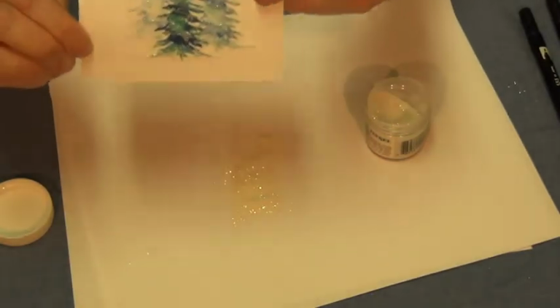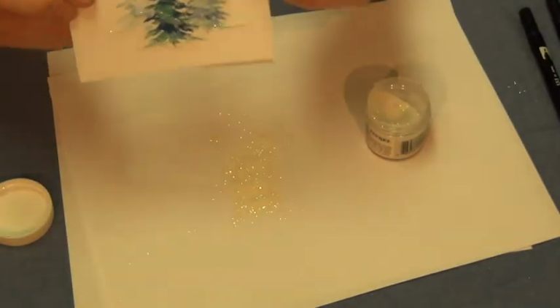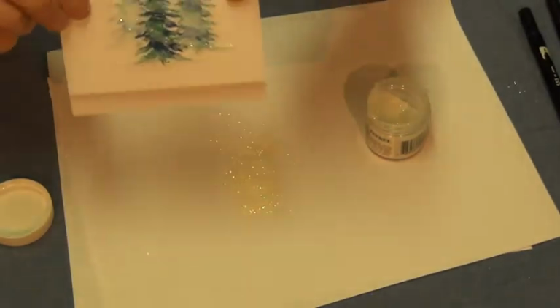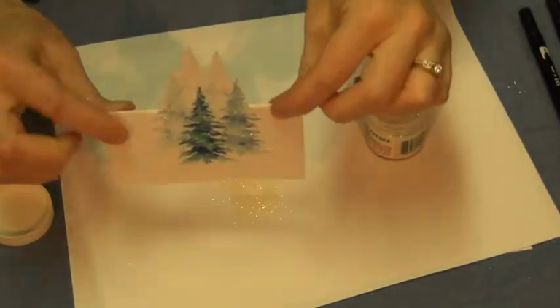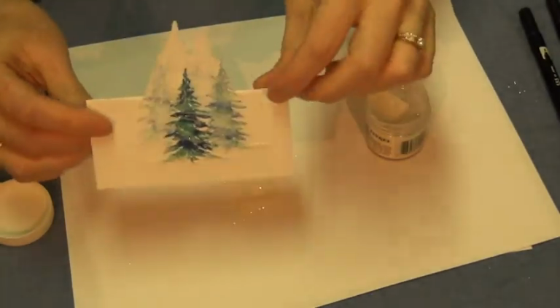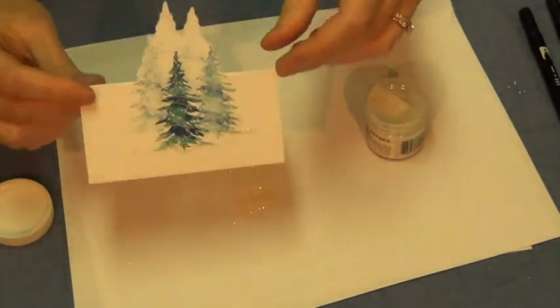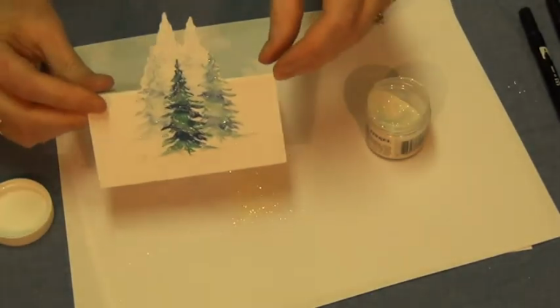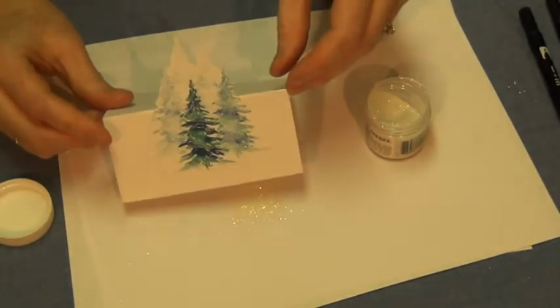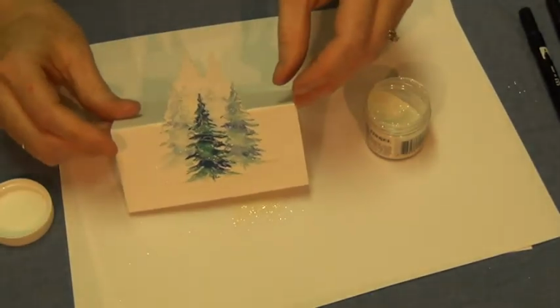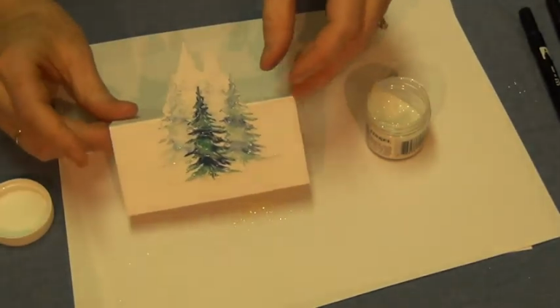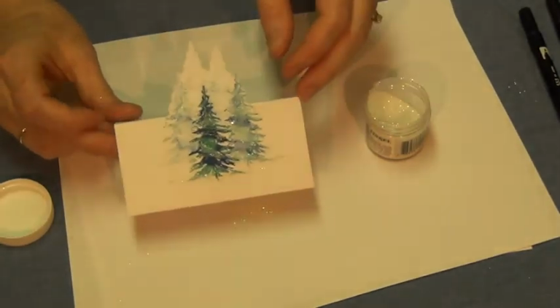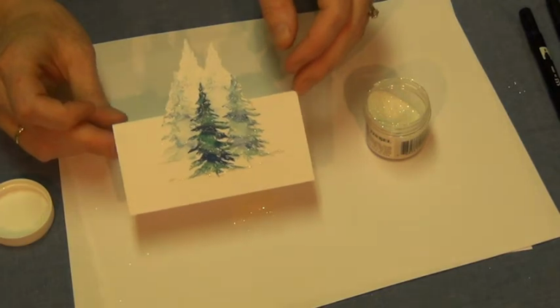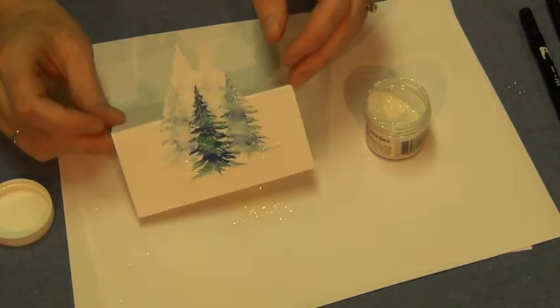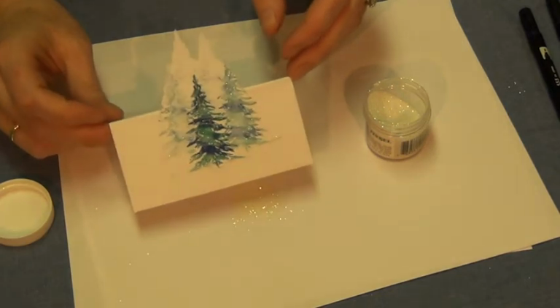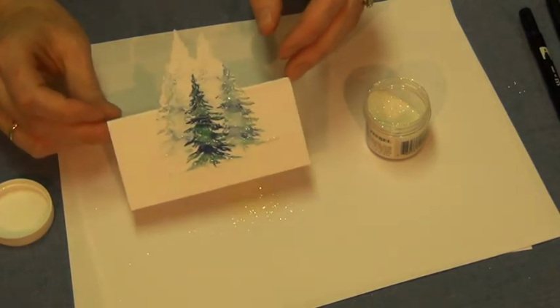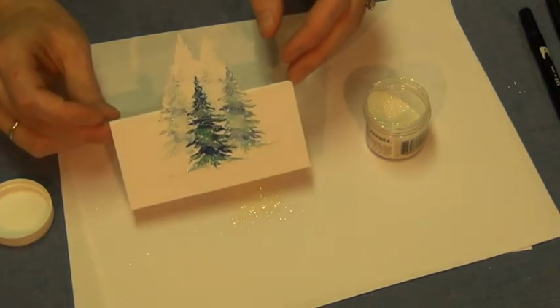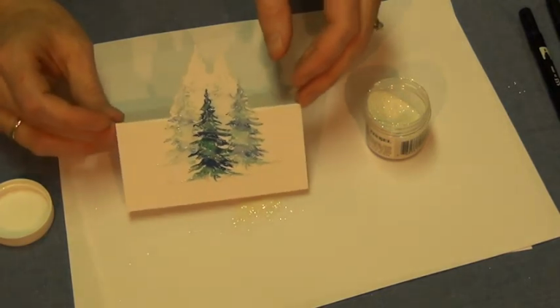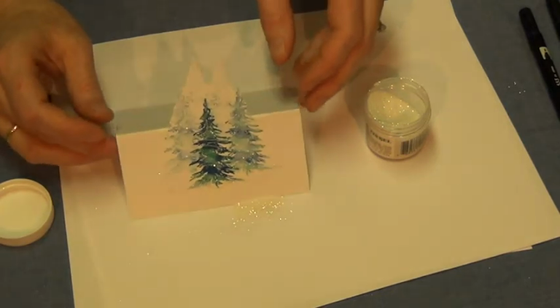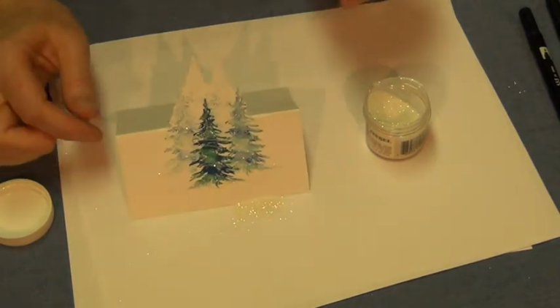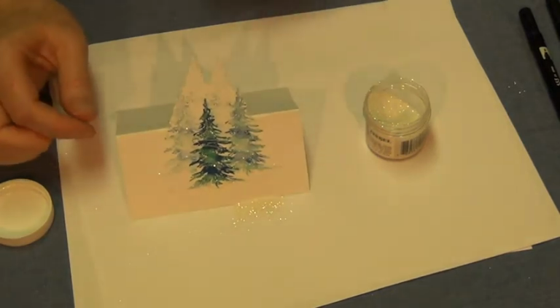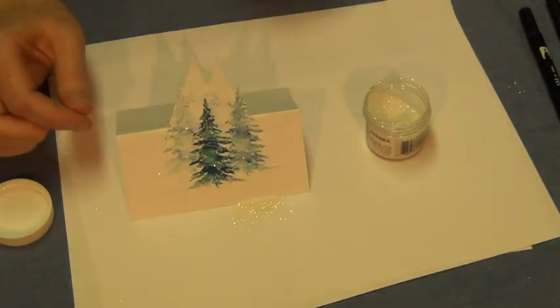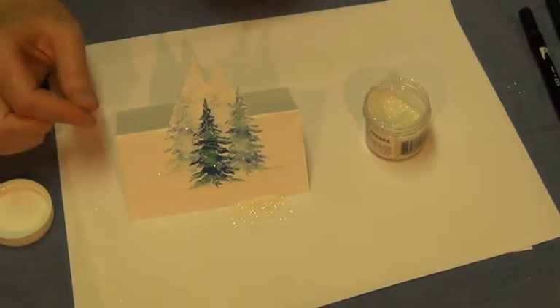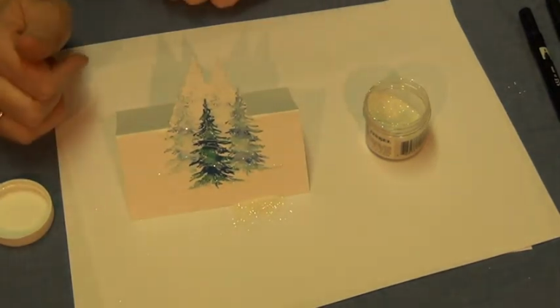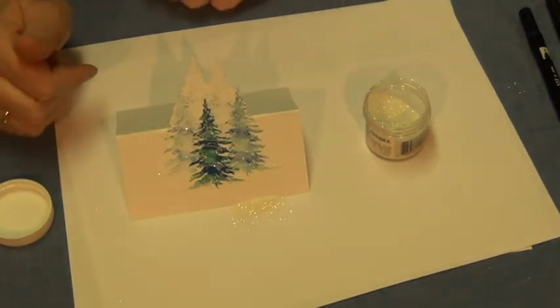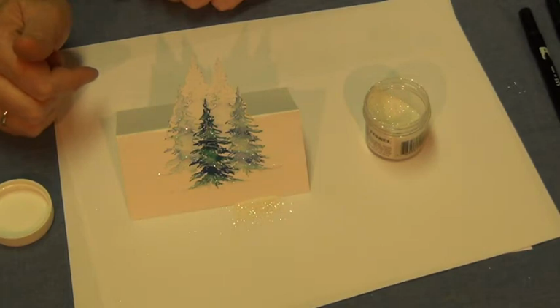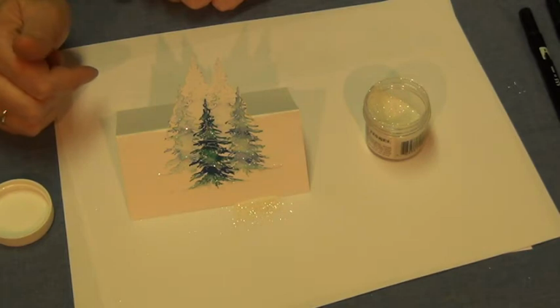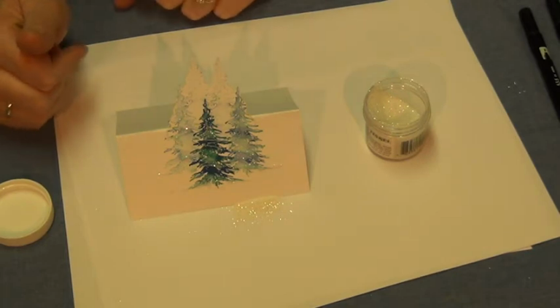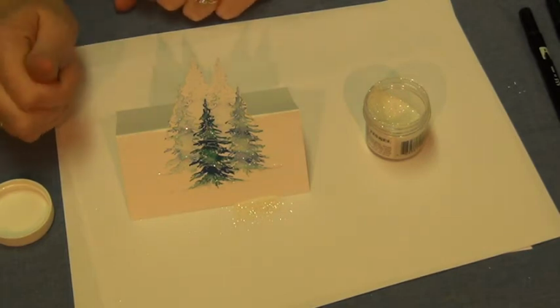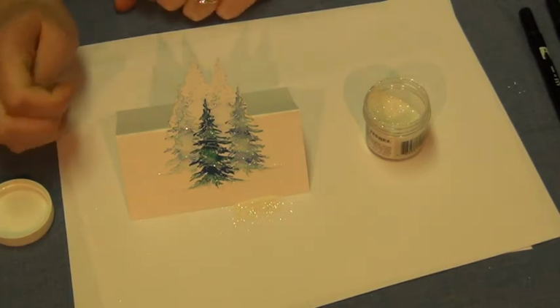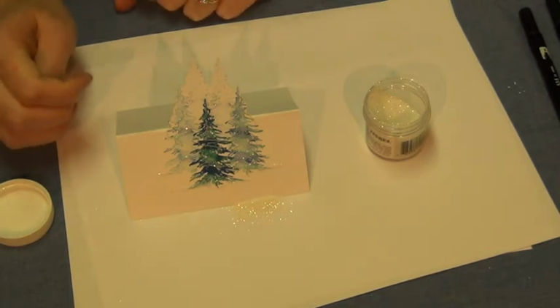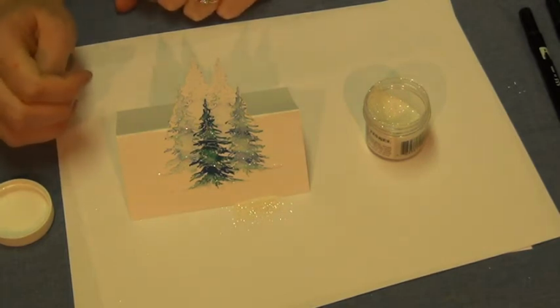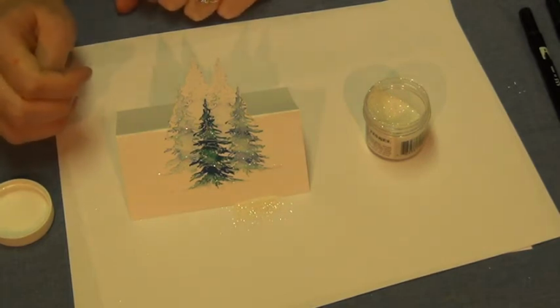Then you would have a nice card for a table place card, or fold it over and put it in an envelope. It makes a fun card using the tree, and it's very easy for all levels of stampers.